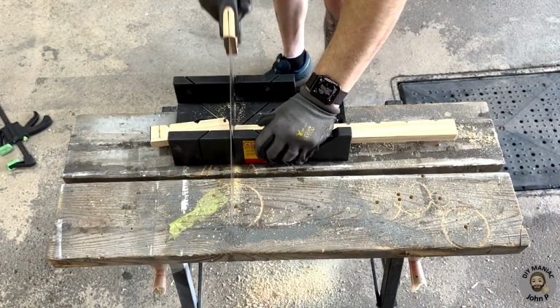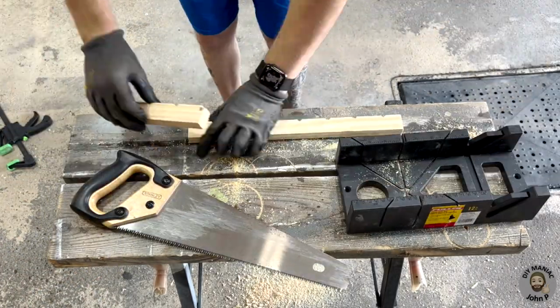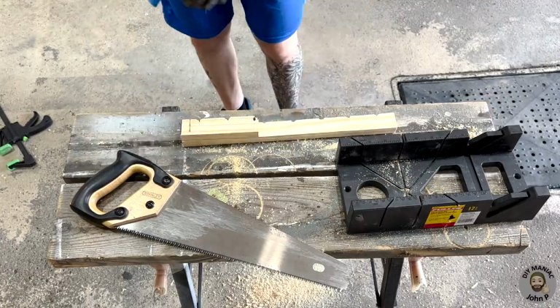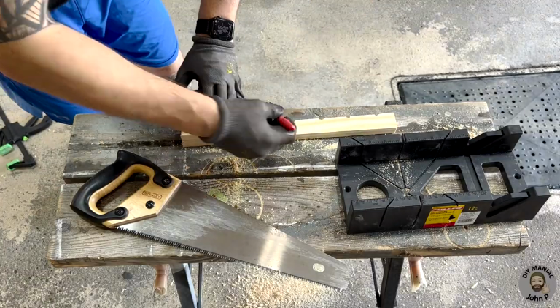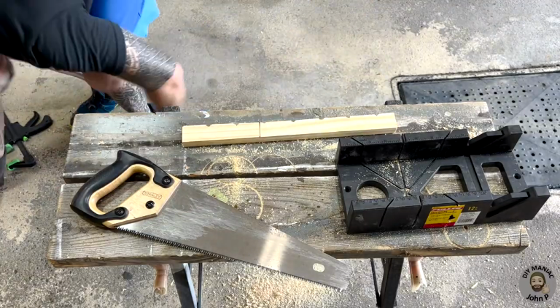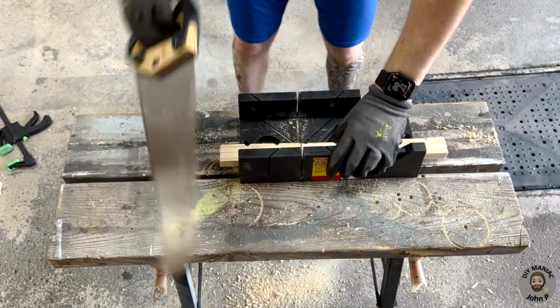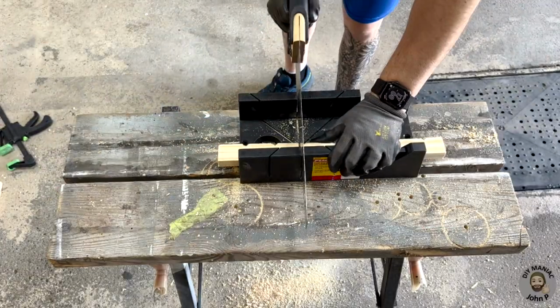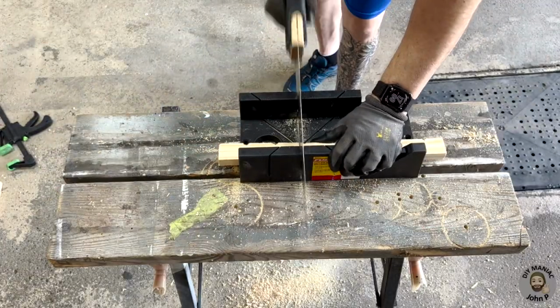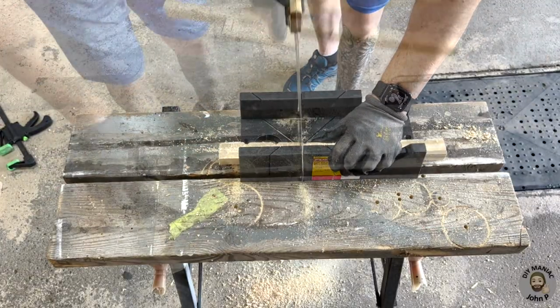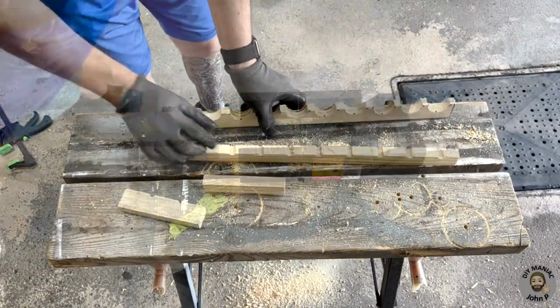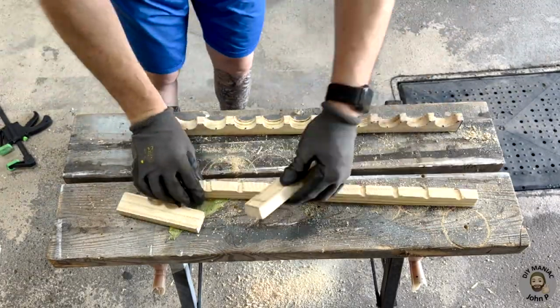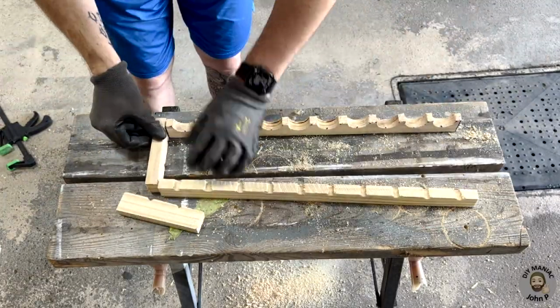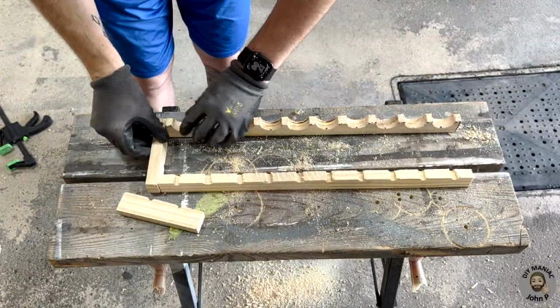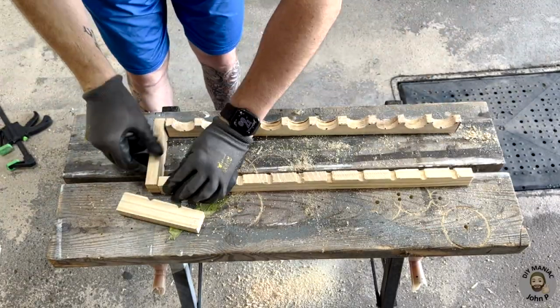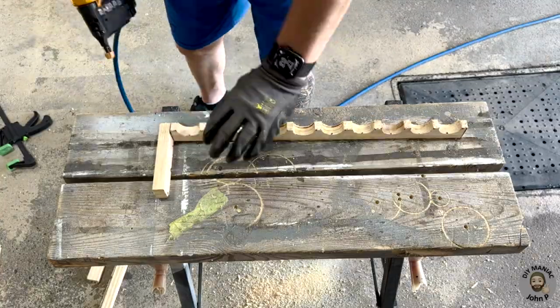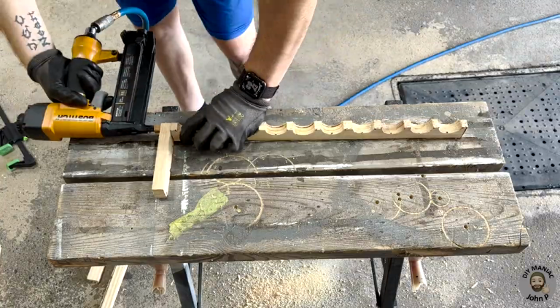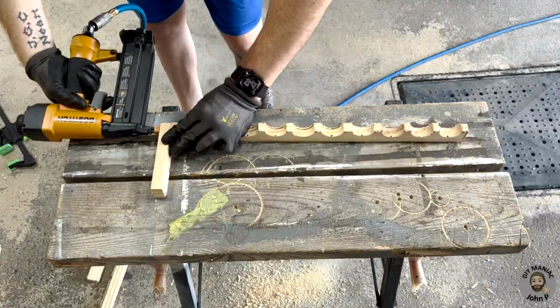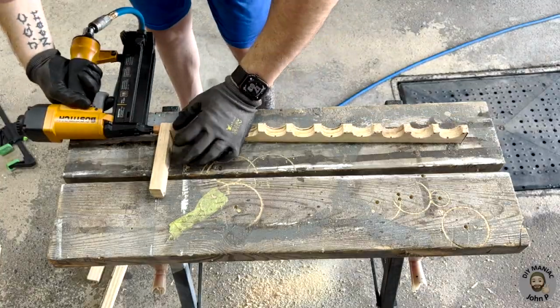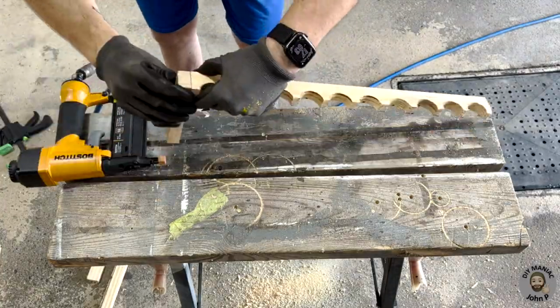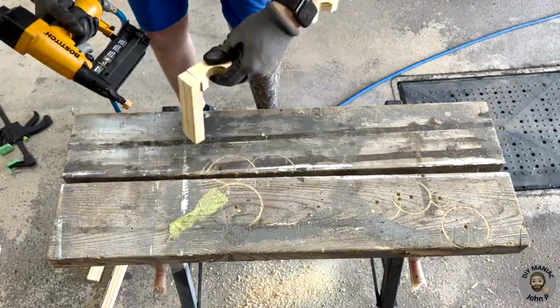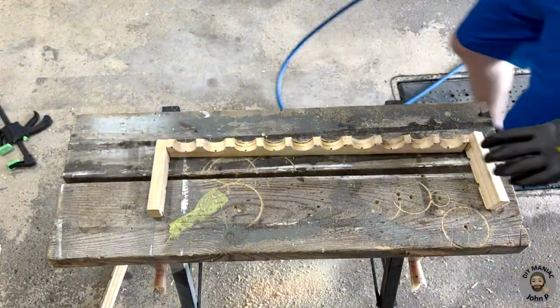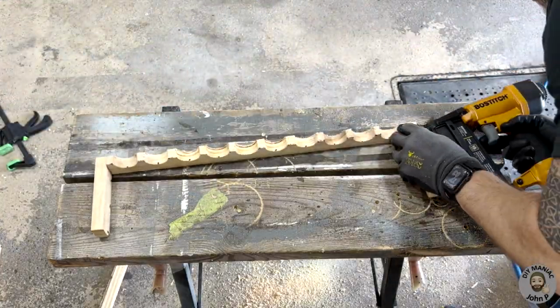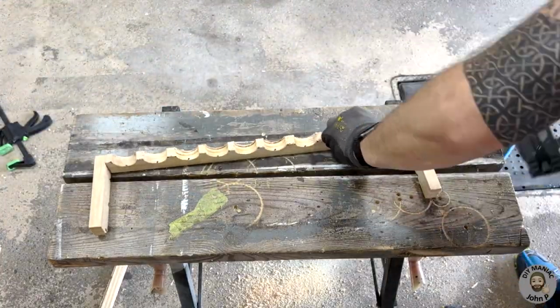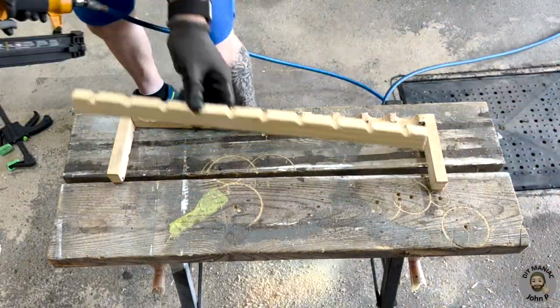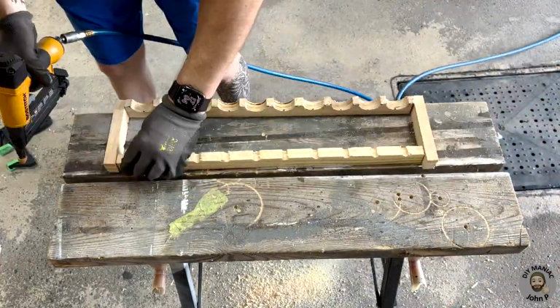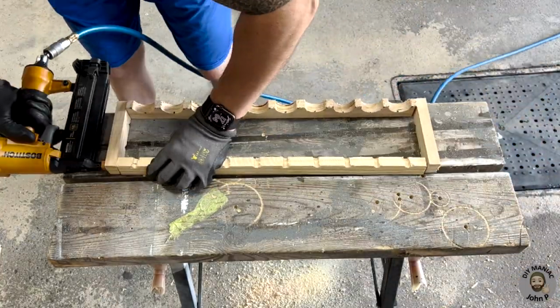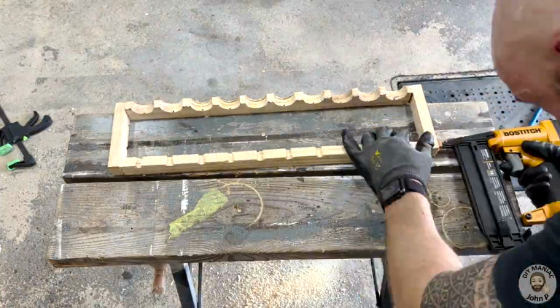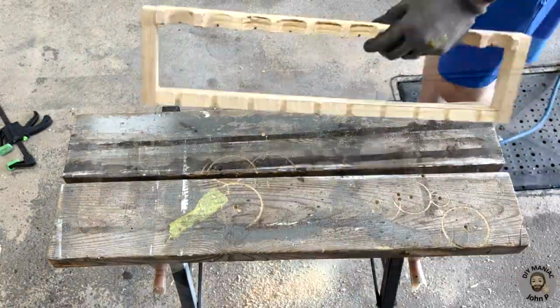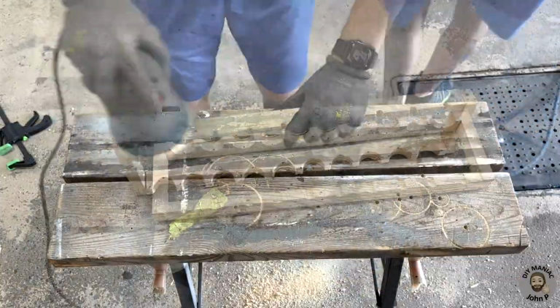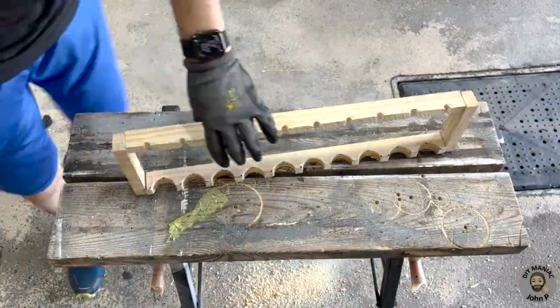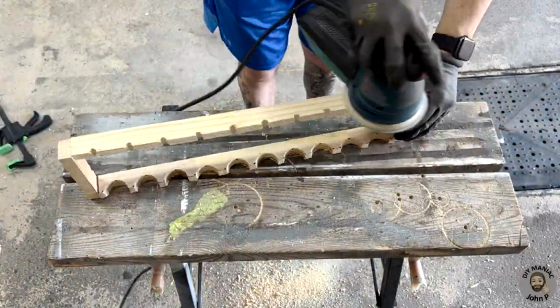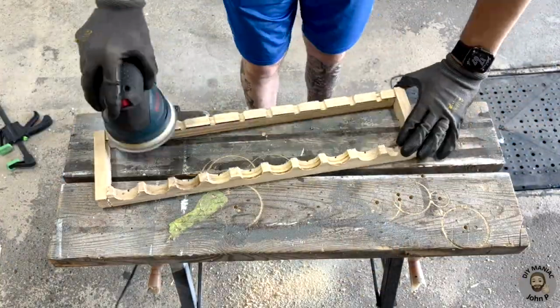Once we have that measurement those end pieces could be cut to length. Using a brad nail gun the end pieces could be secured into place assembling the complete unit as one.